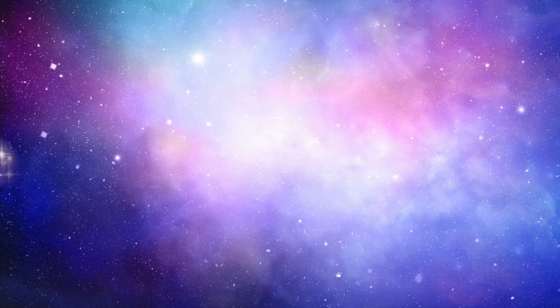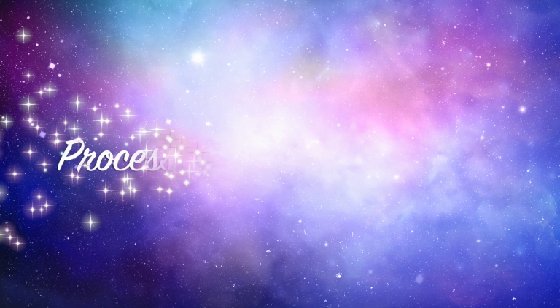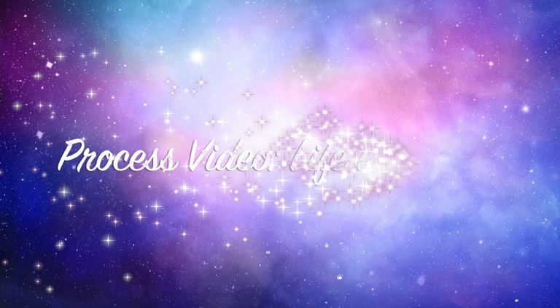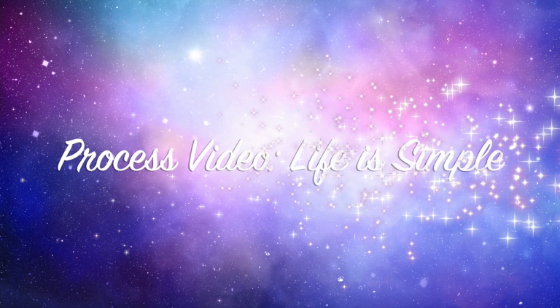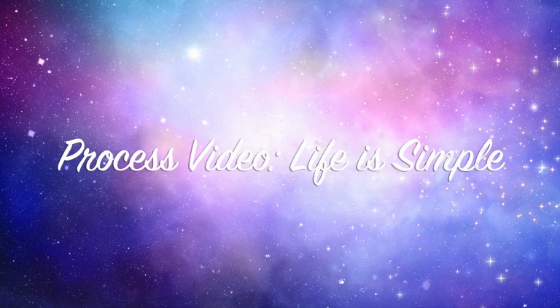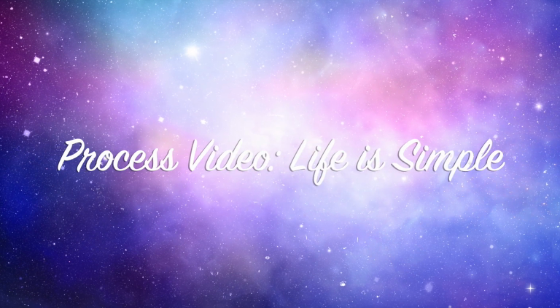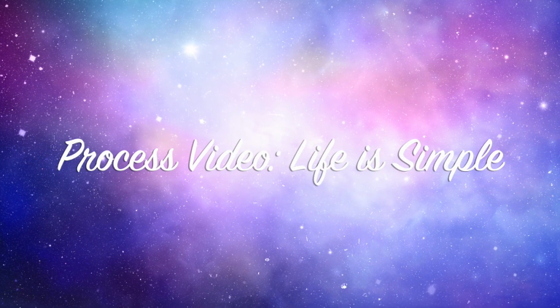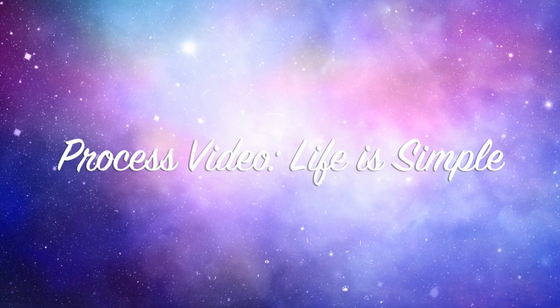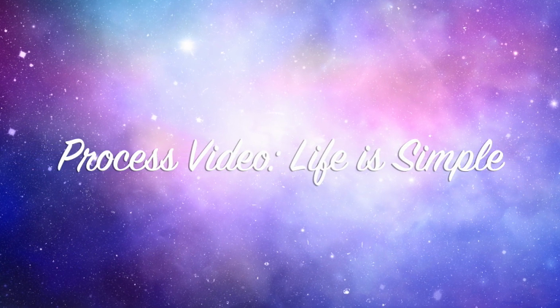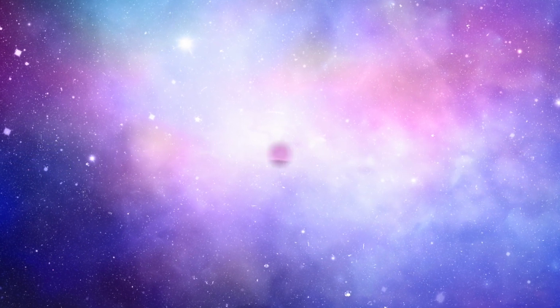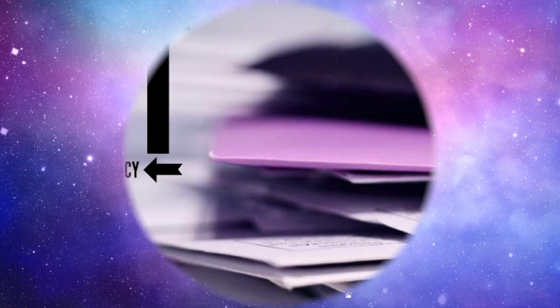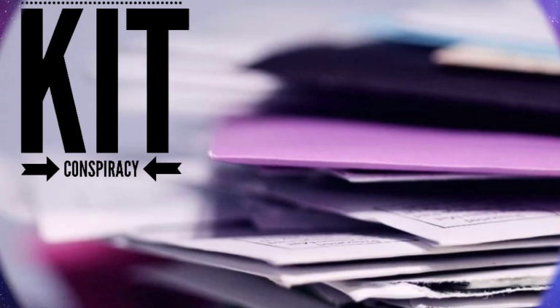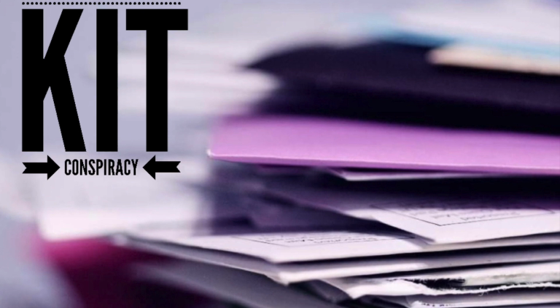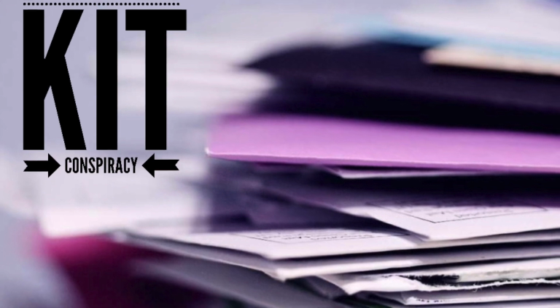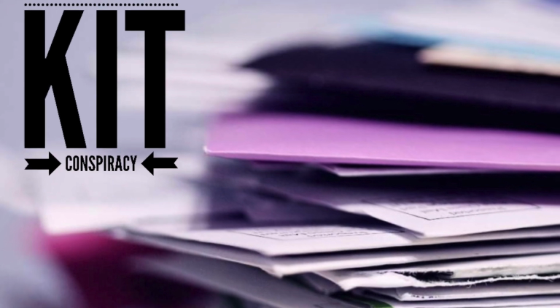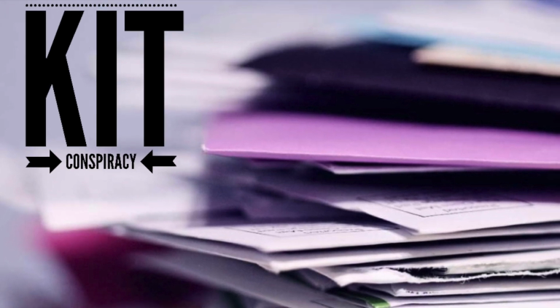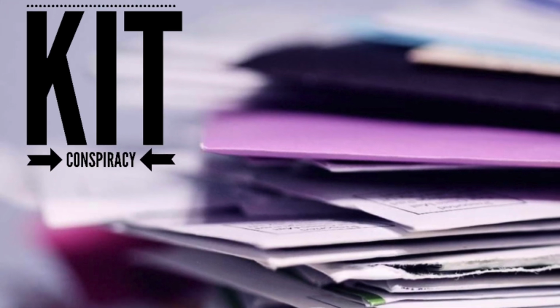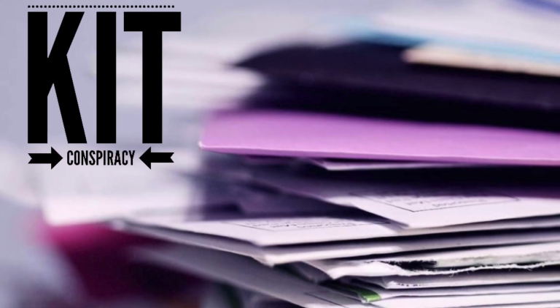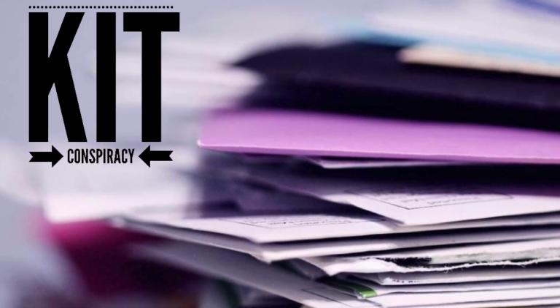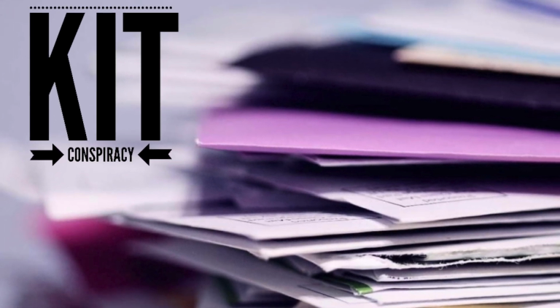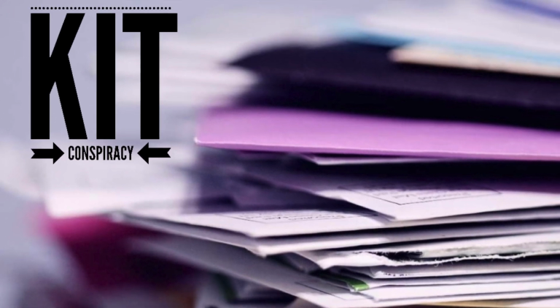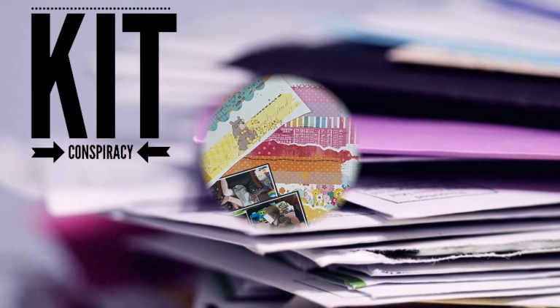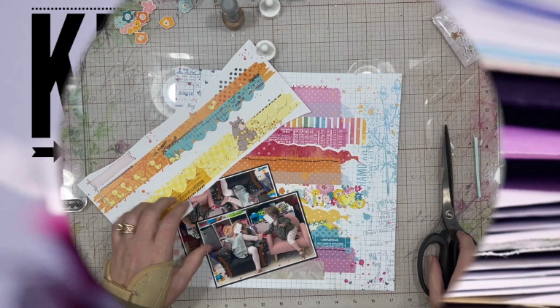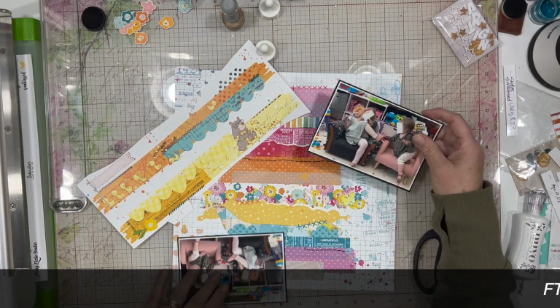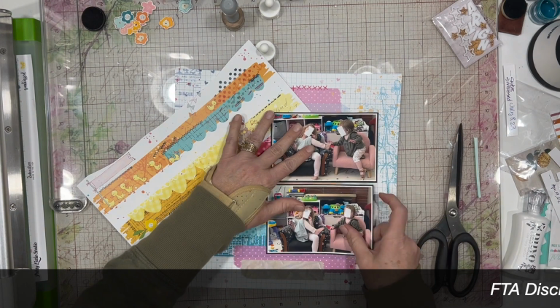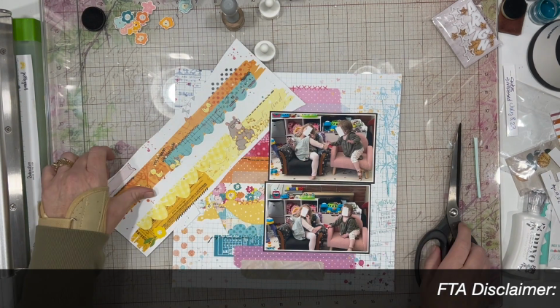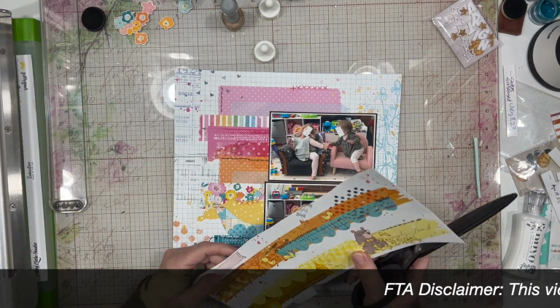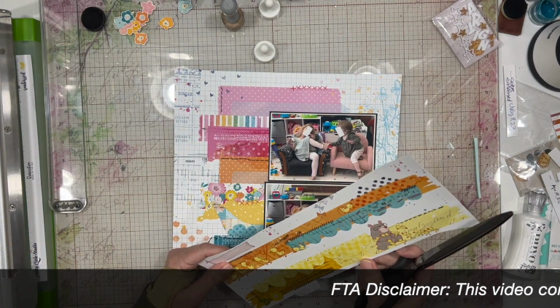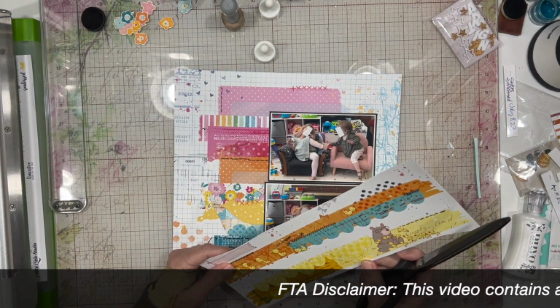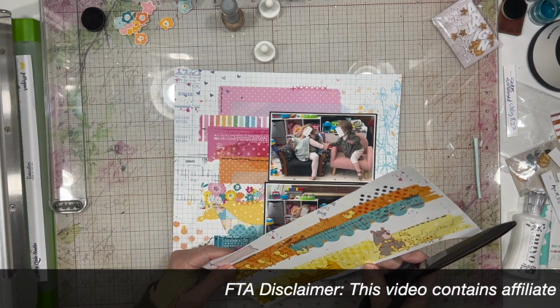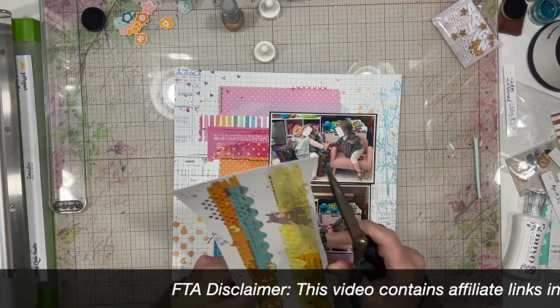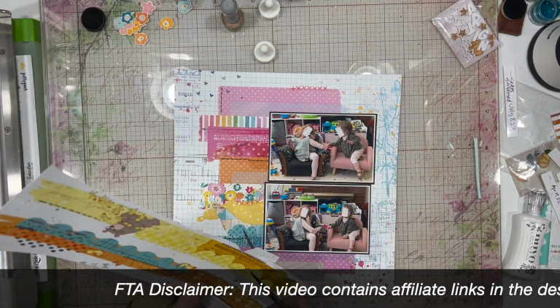Hi there, Janet Fritz here for Galaxy Girl Creations. Welcome to my channel and another day of Kit Conspiracy. Today is our regular day of posting — Friday, Sunday, and Tuesday — and we are using Pretty Little Studios' Sunkissed Collection.